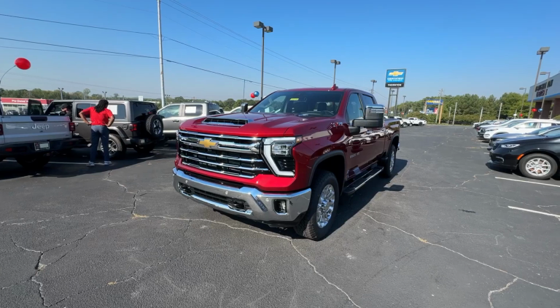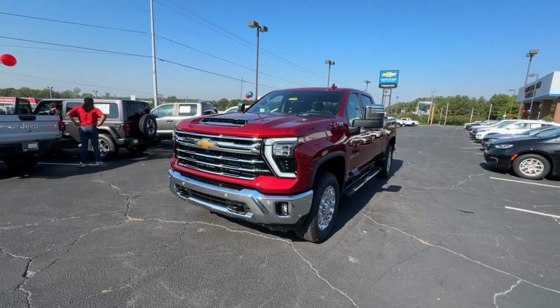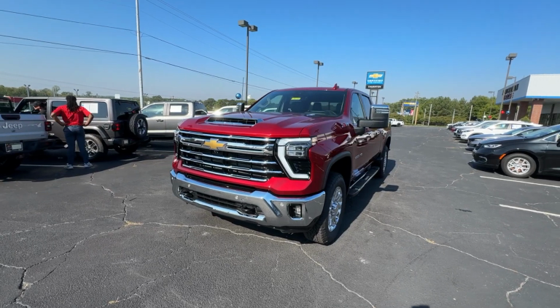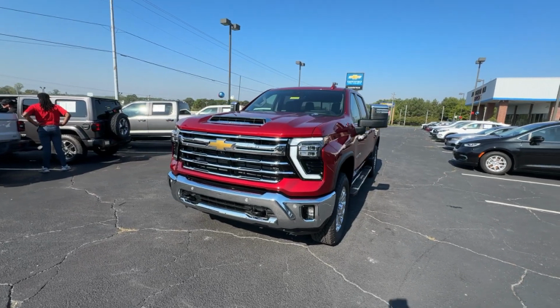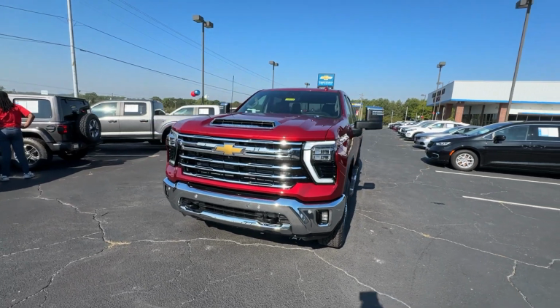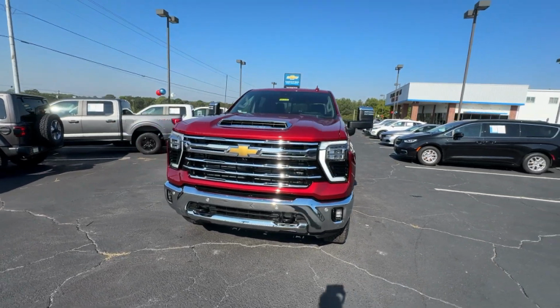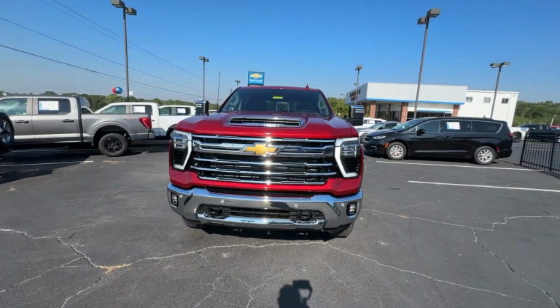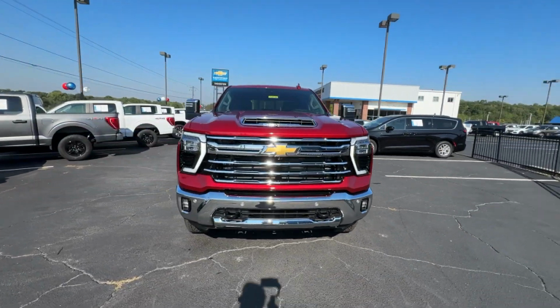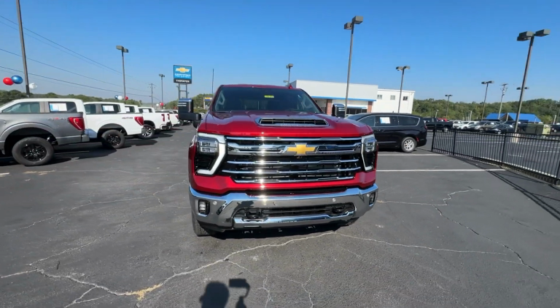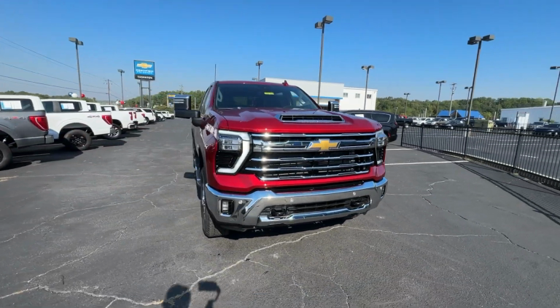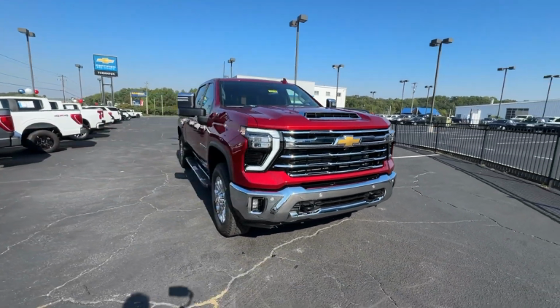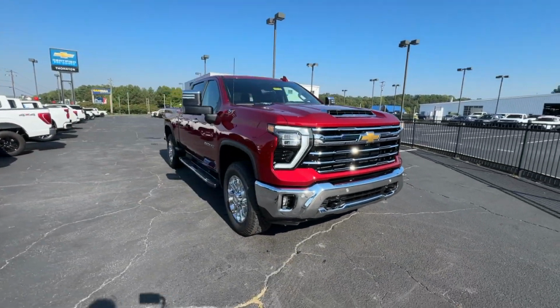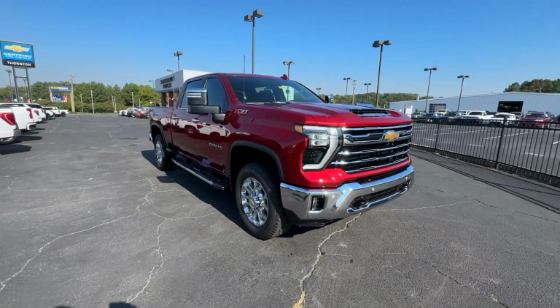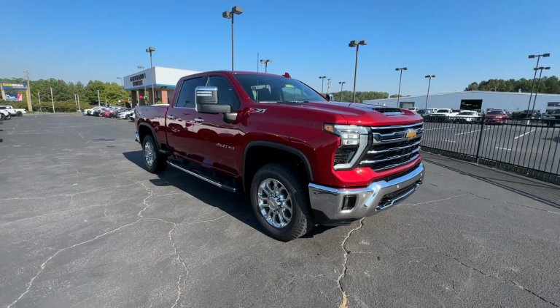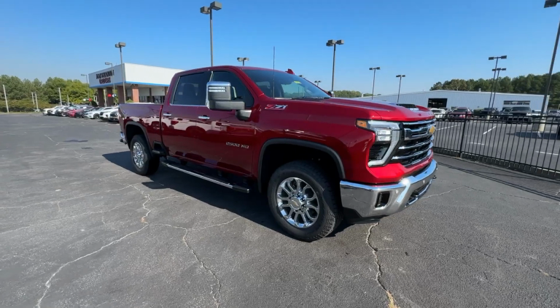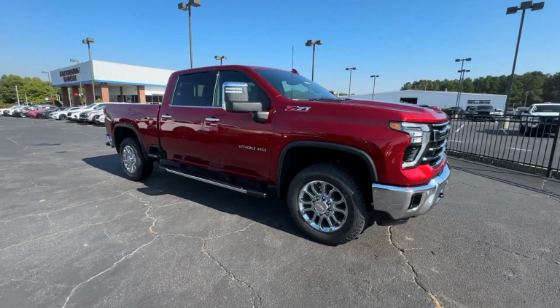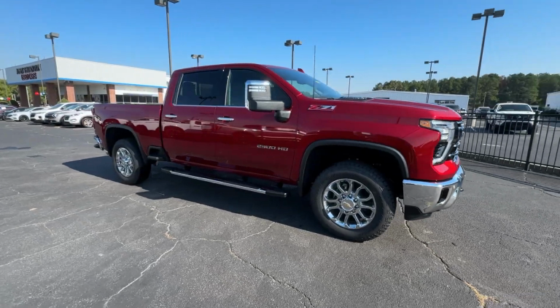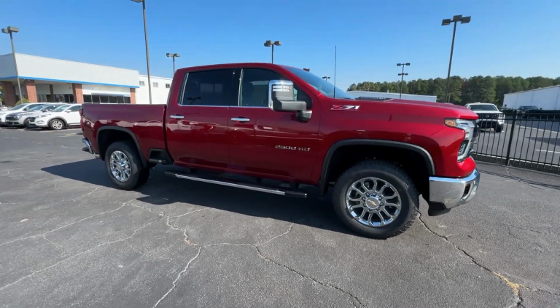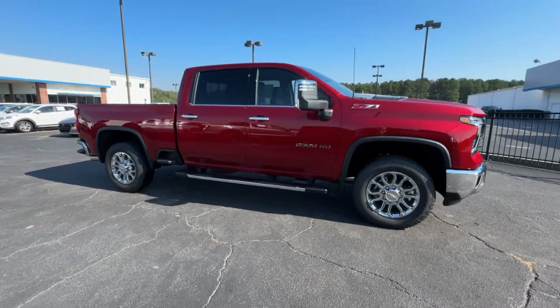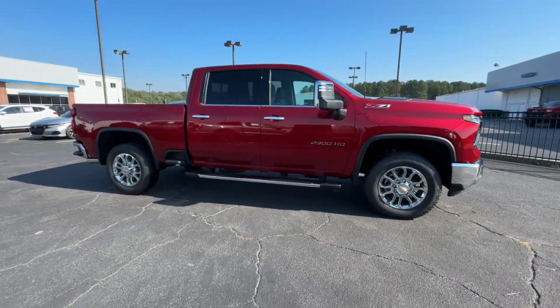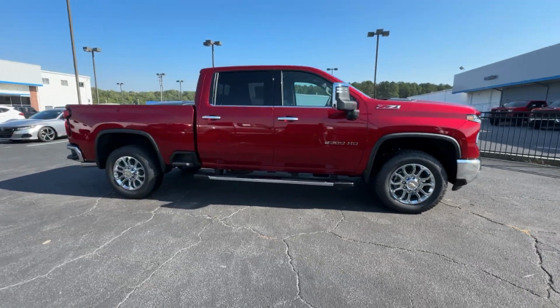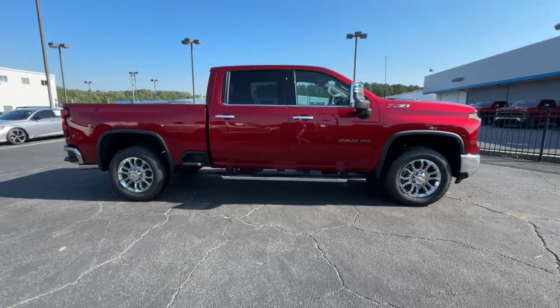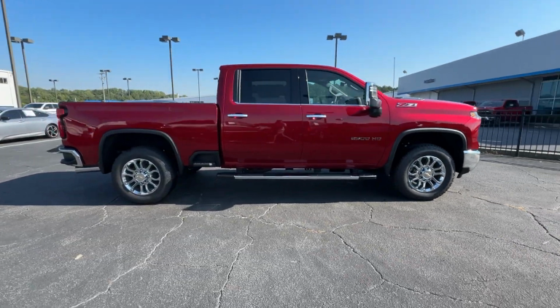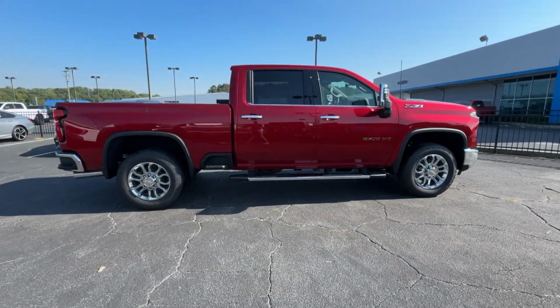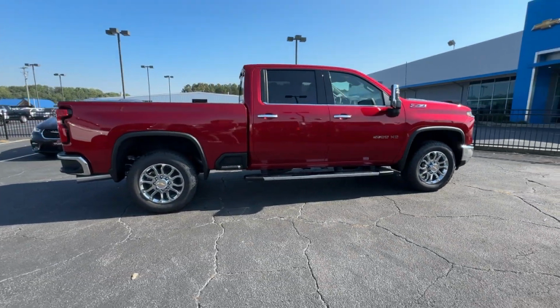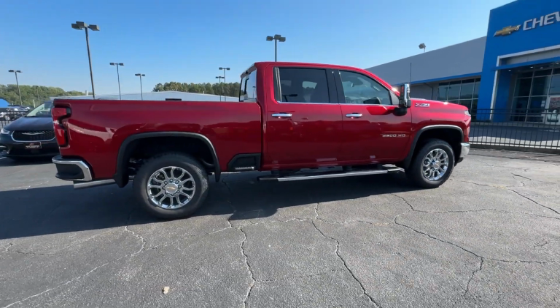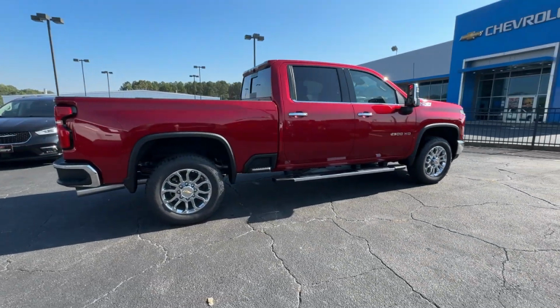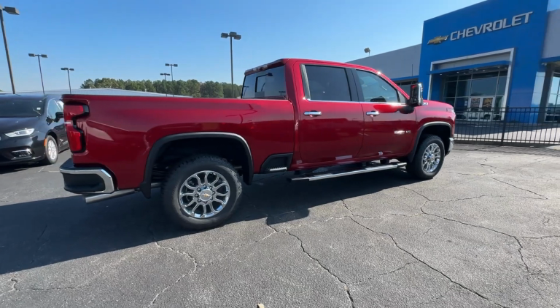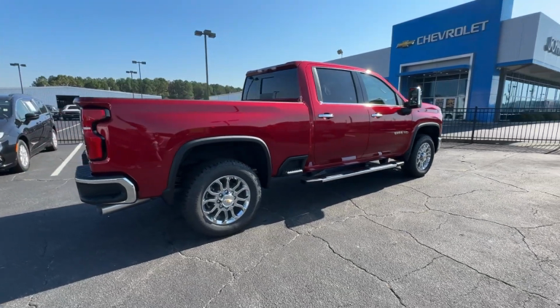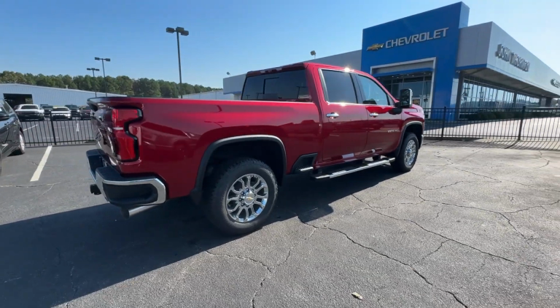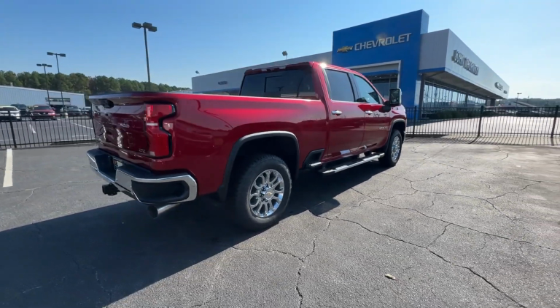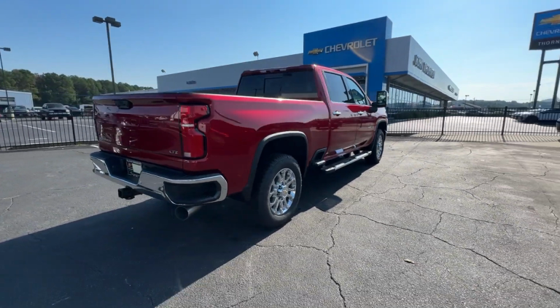Introducing the 2025 Chevrolet Silverado HD. The all-new Silverado delivers smart technology, advanced safety features, improvements in bed and cargo design, and a refined level of comfort.